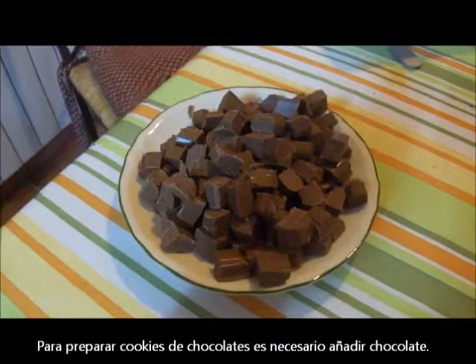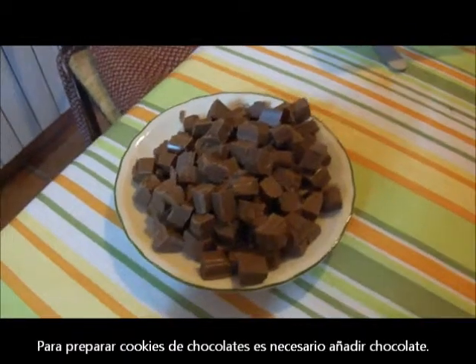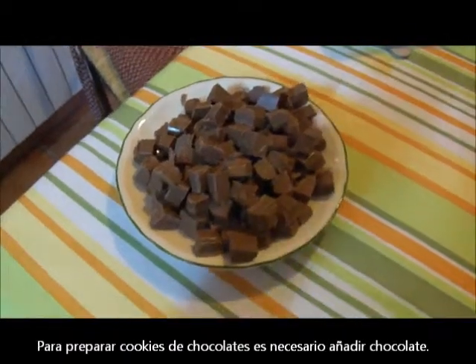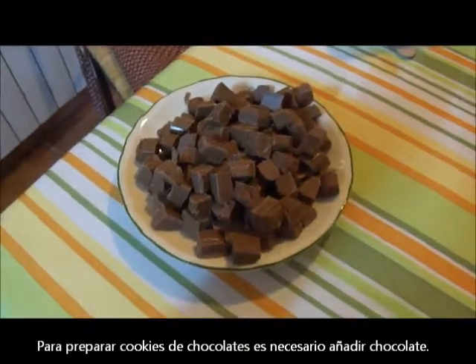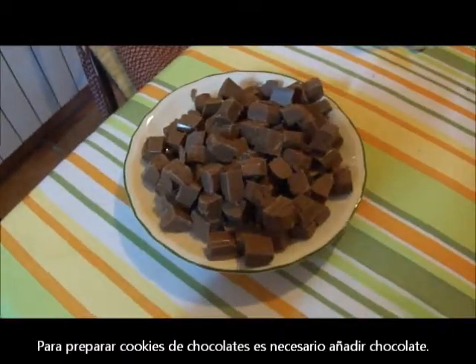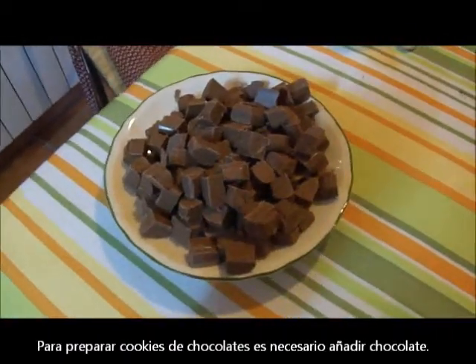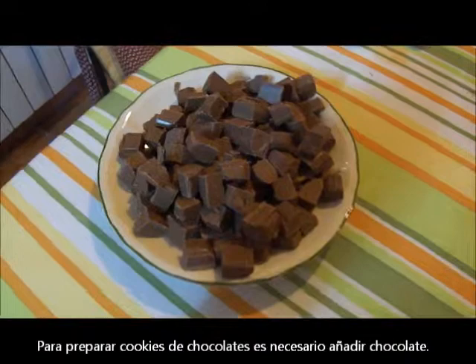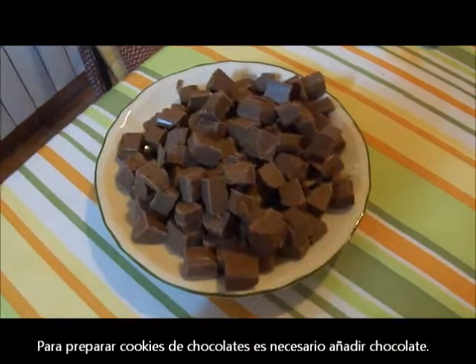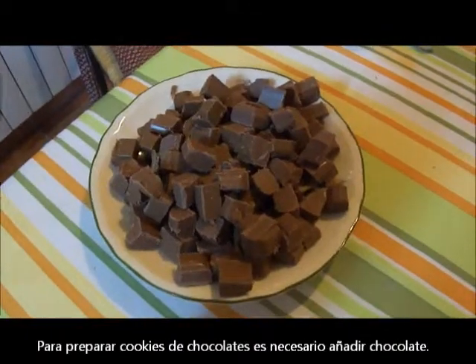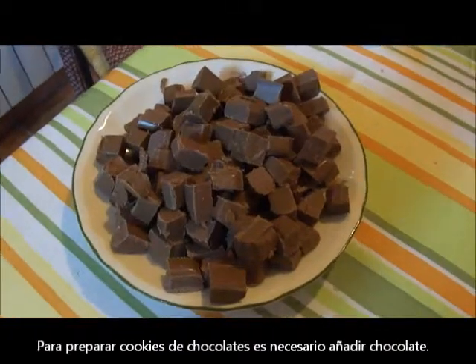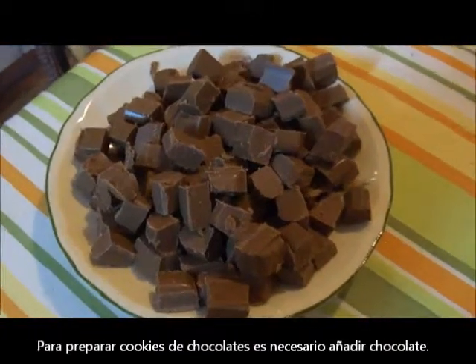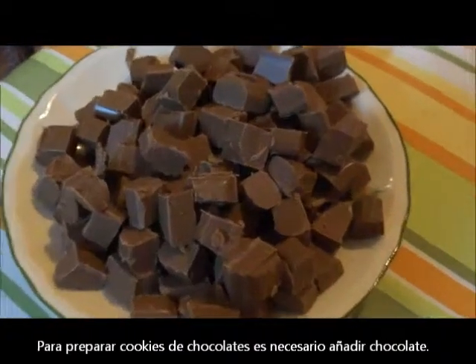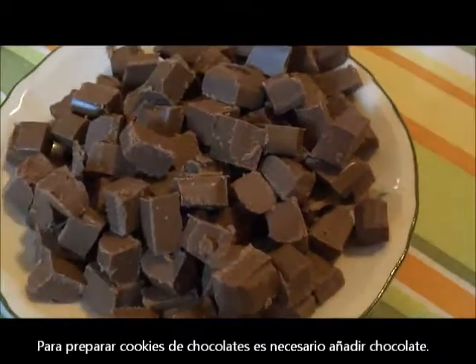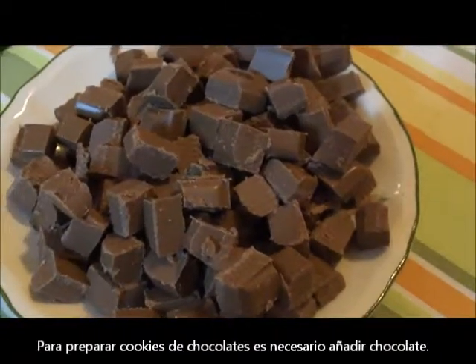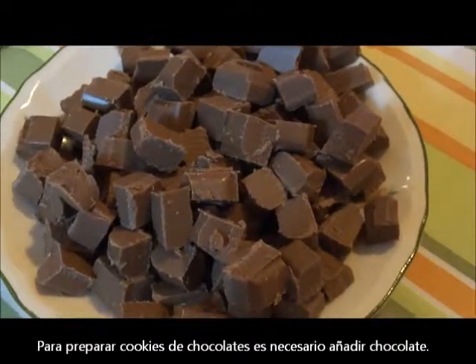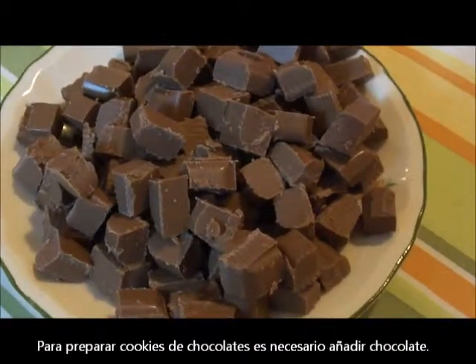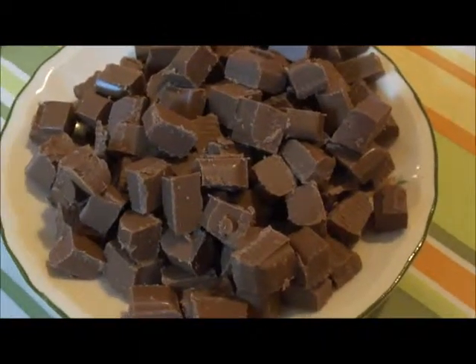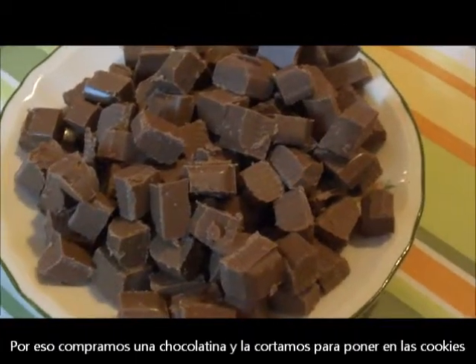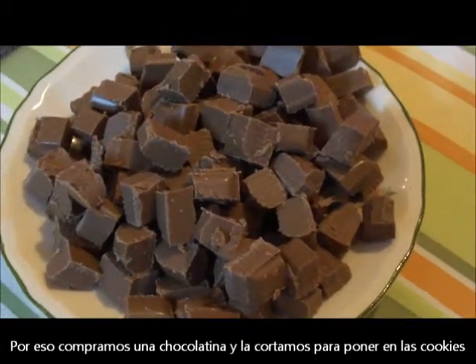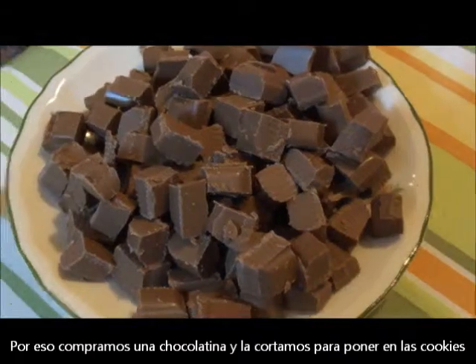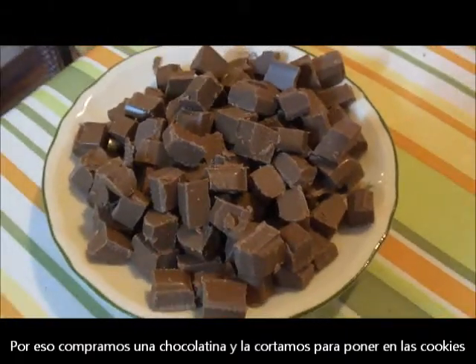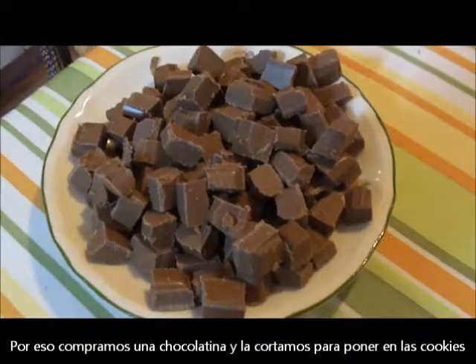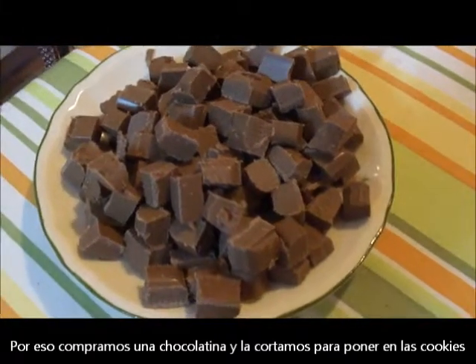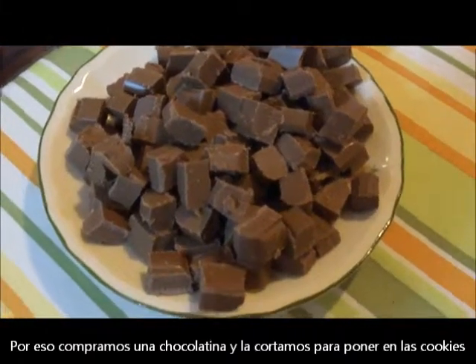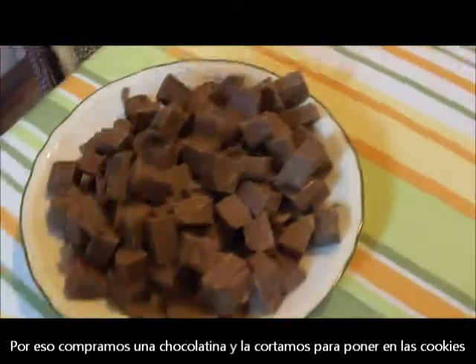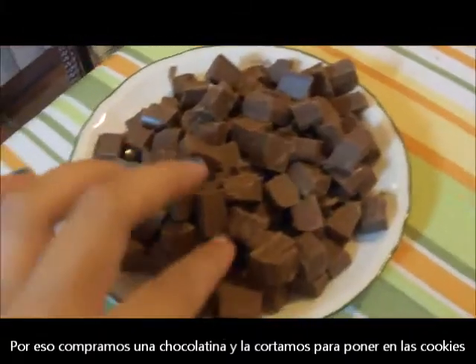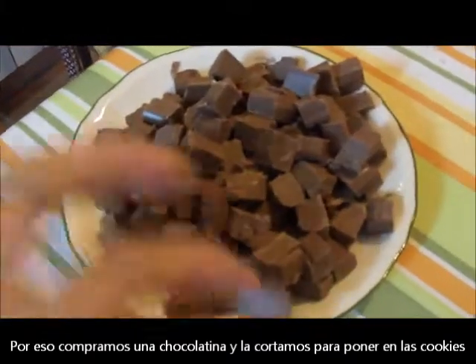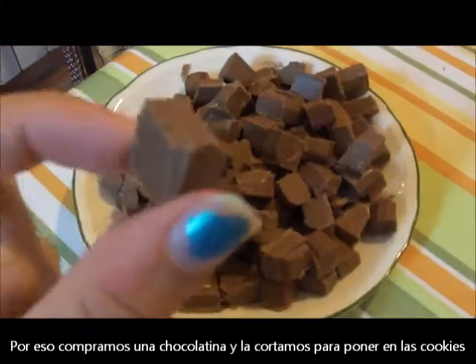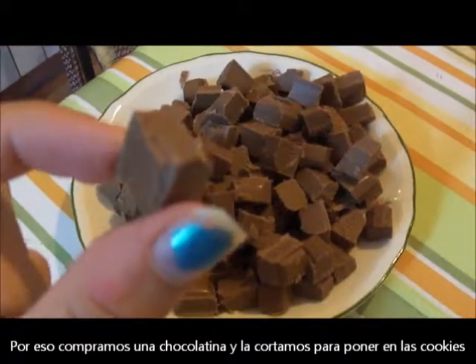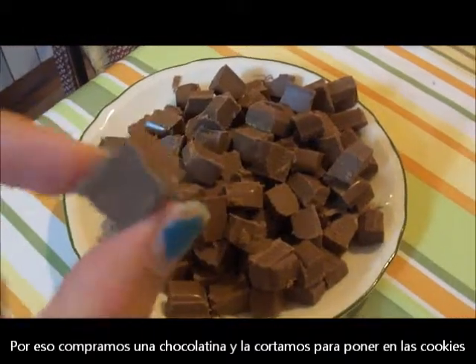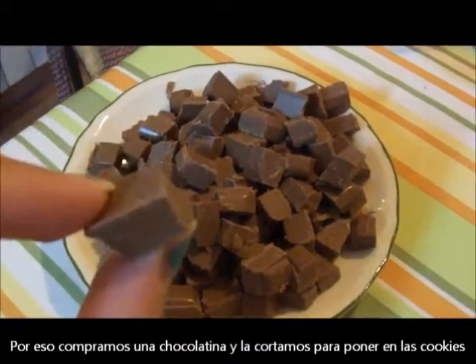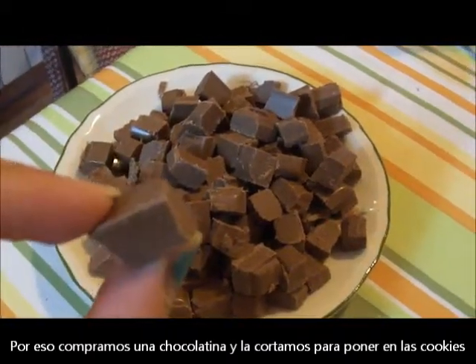In order to make chocolate chip cookies, you need to add chocolate. So what we did was bought a candy bar and broke up the candy bar into tiny pieces that we could put into the cookies.